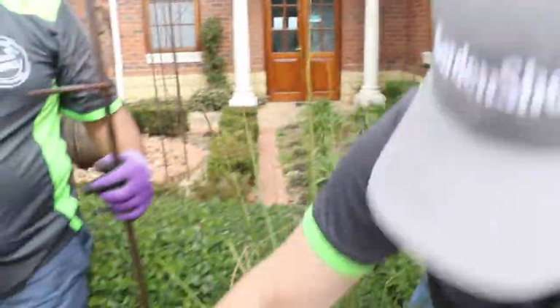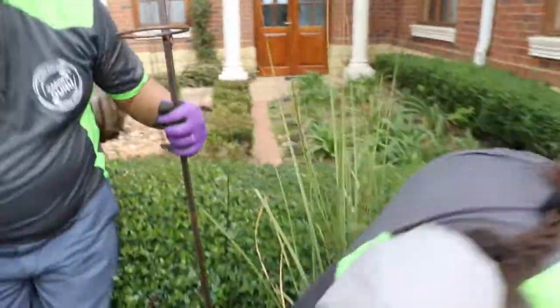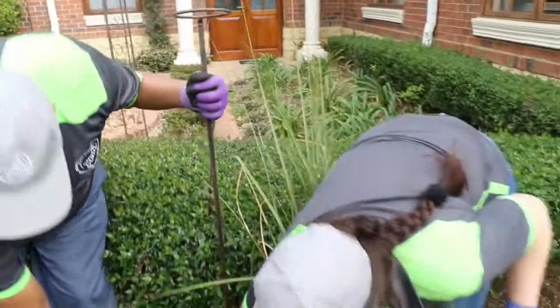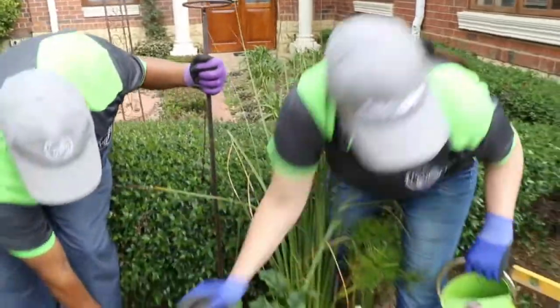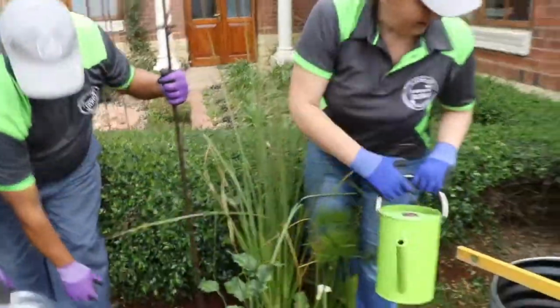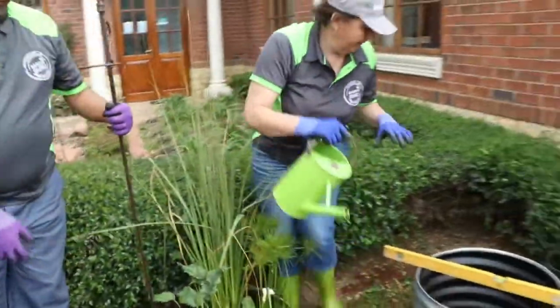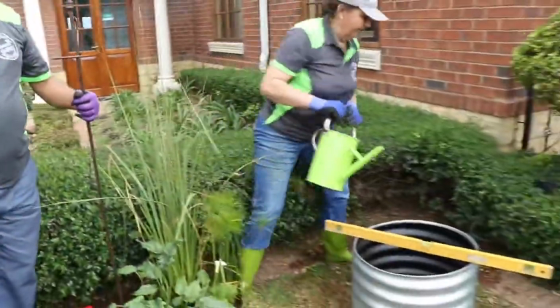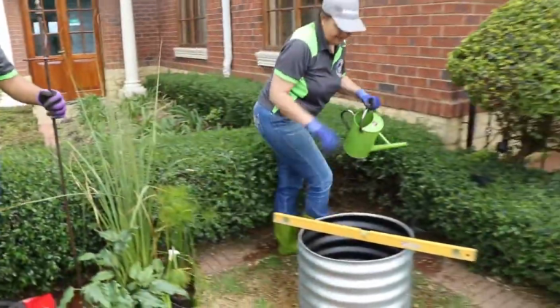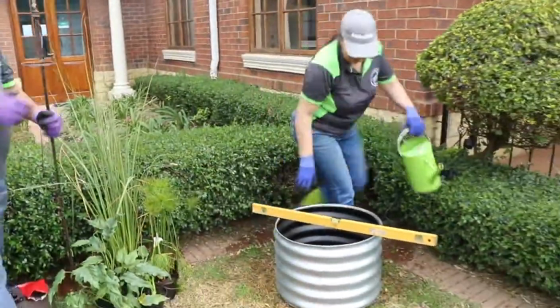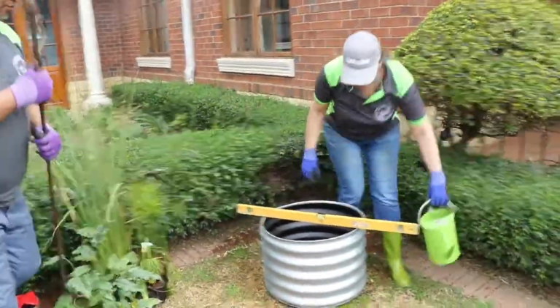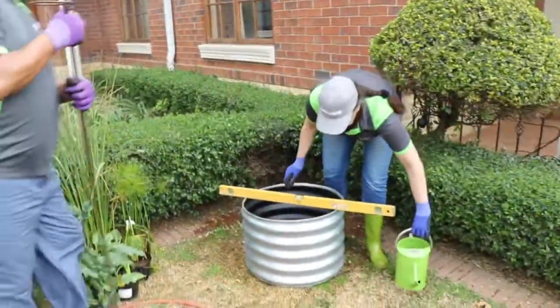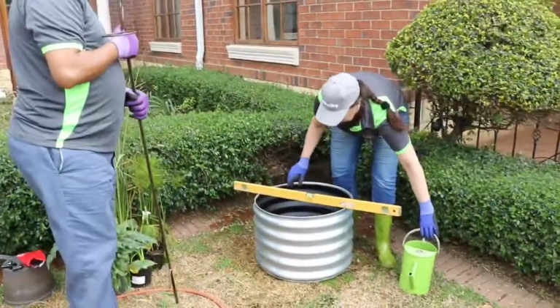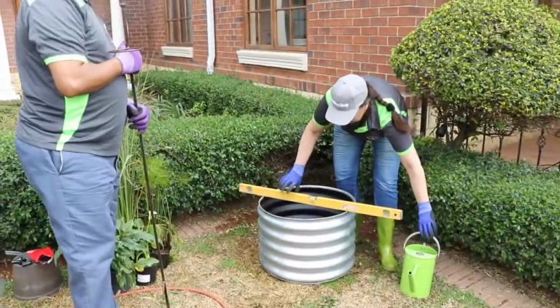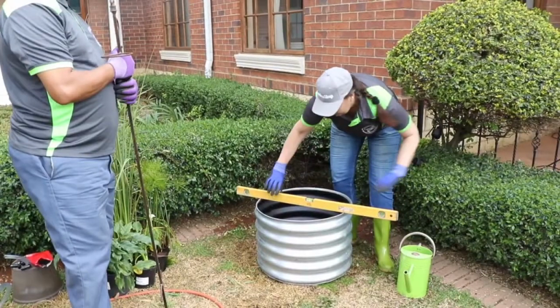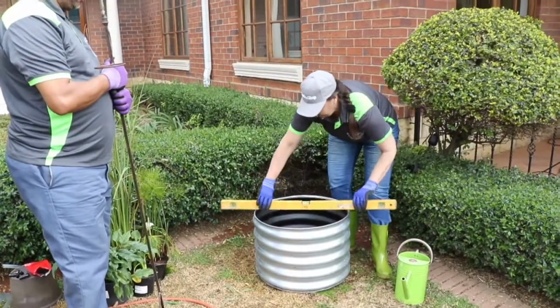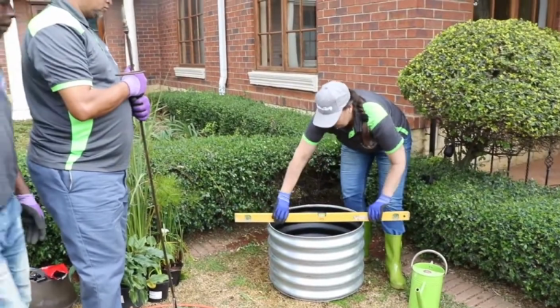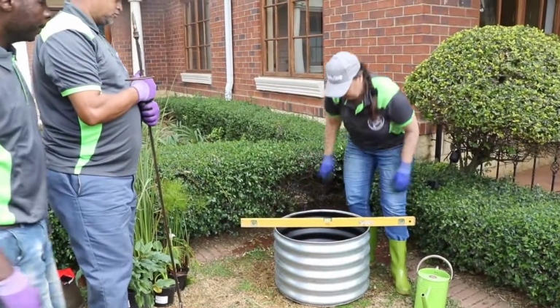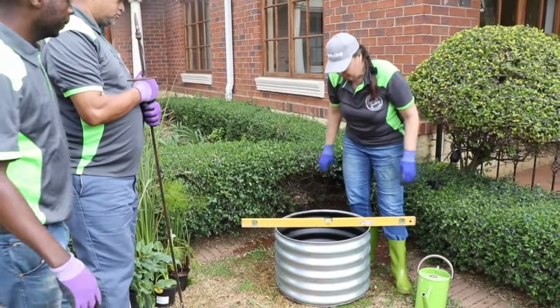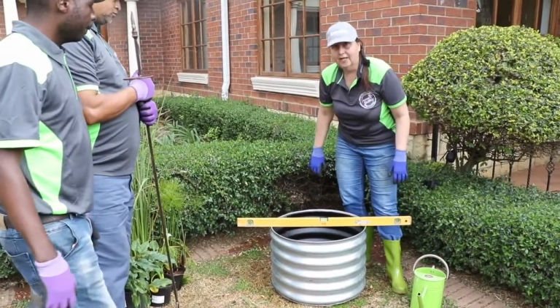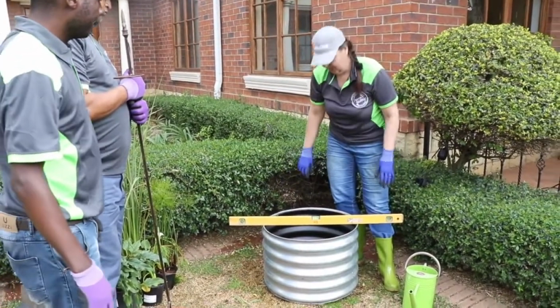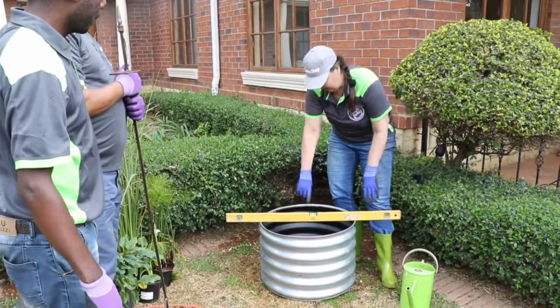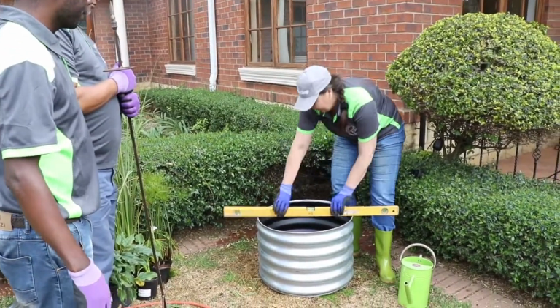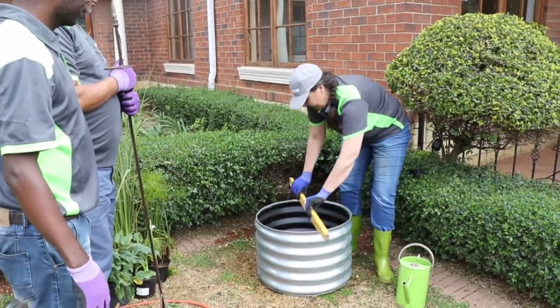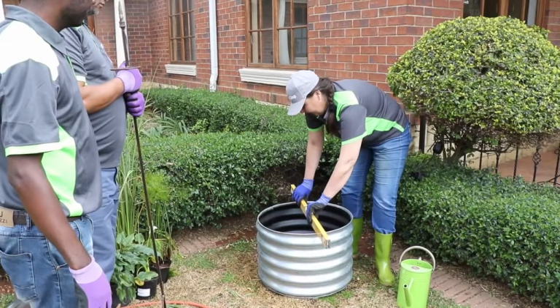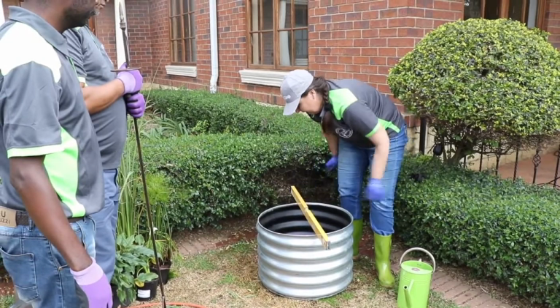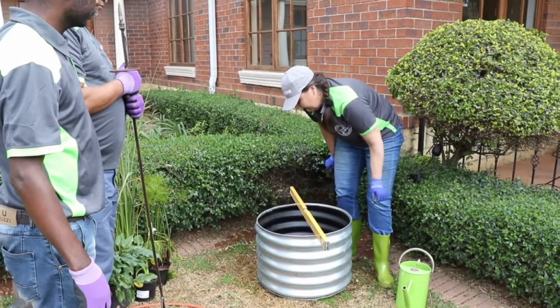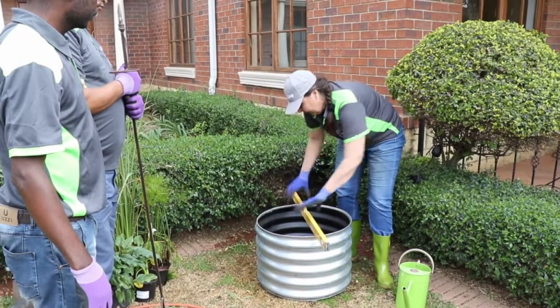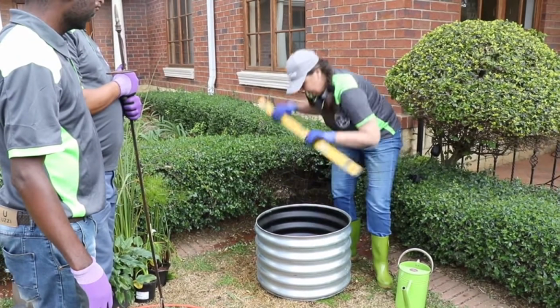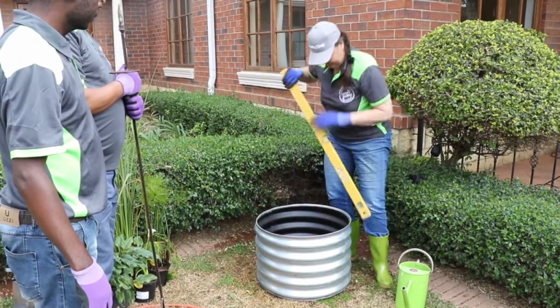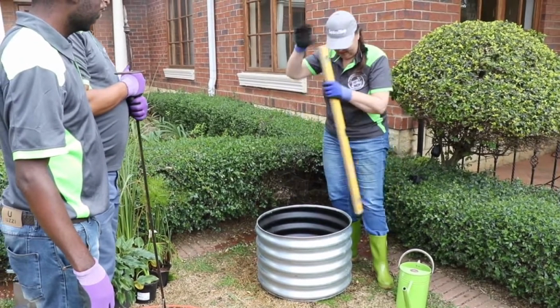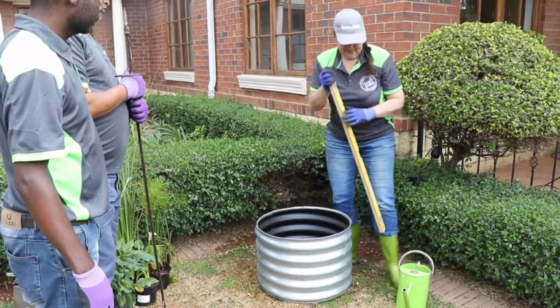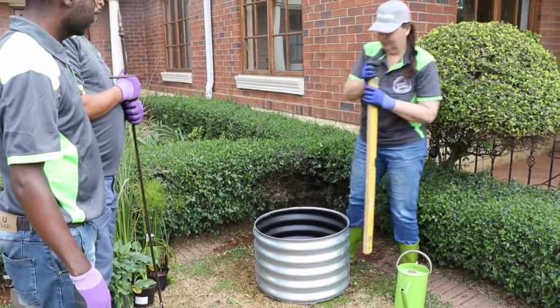So let's get started. First of all we are going to make sure that your reservoir, which needs to be watertight, is level — and we've leveled this one nicely over here, so that is done.